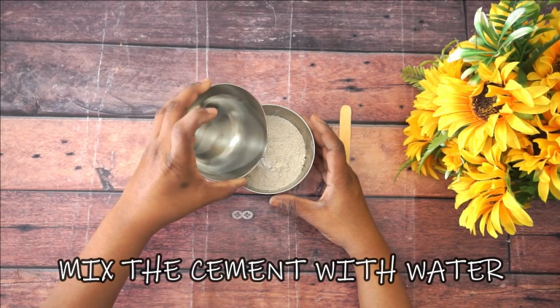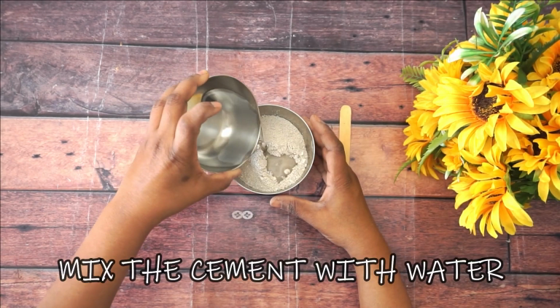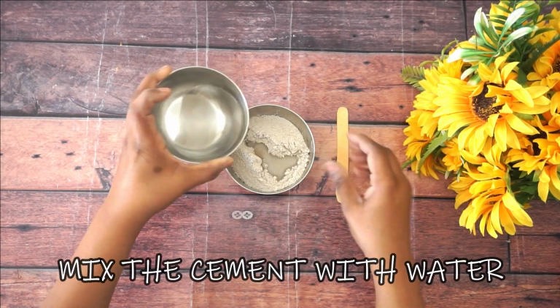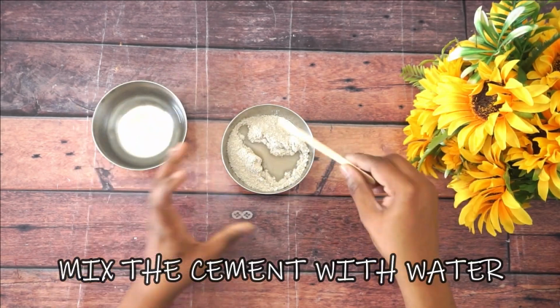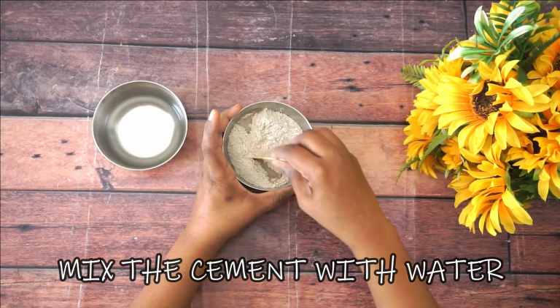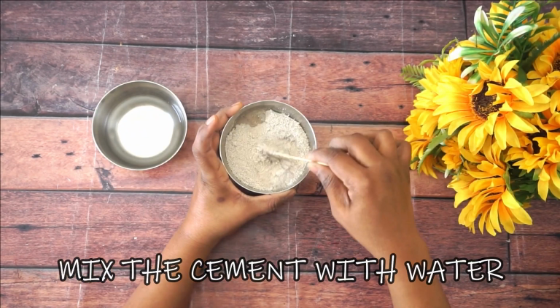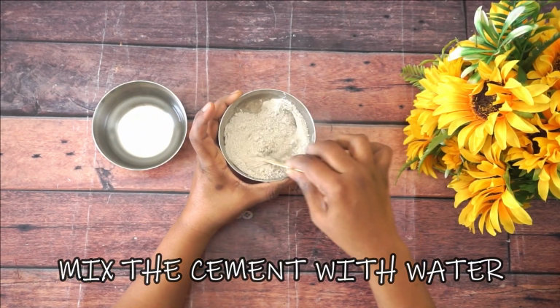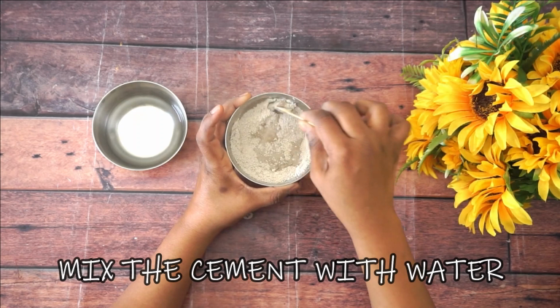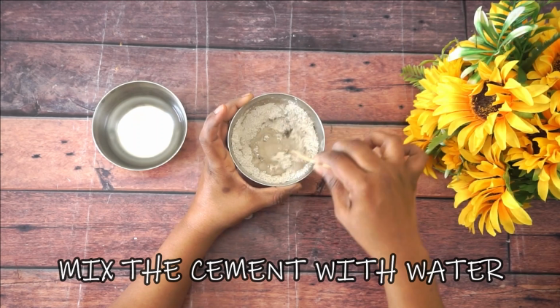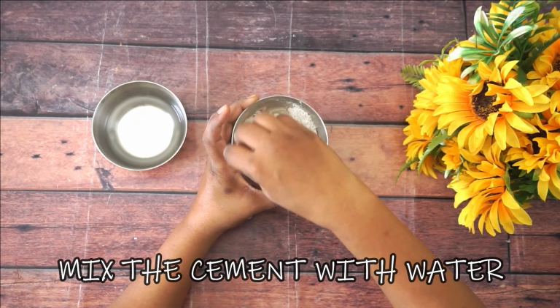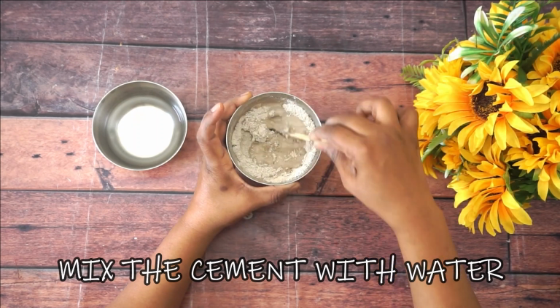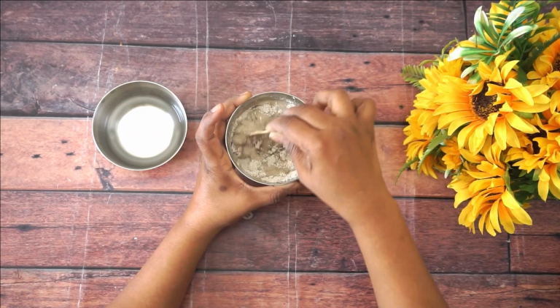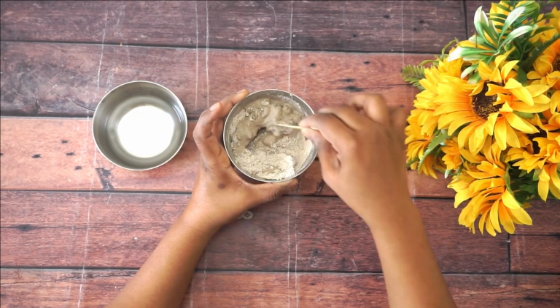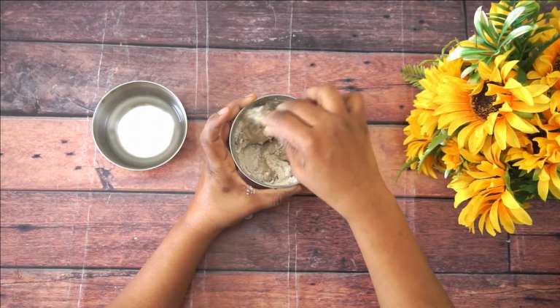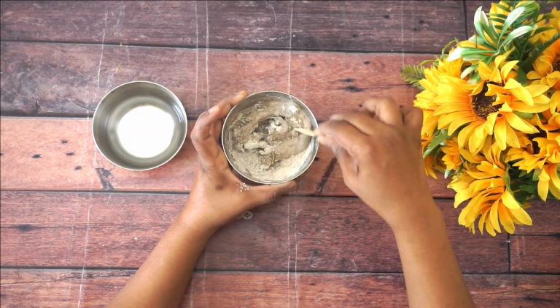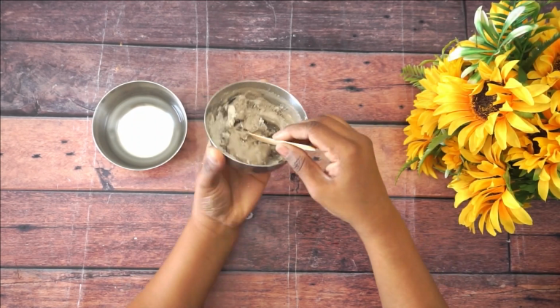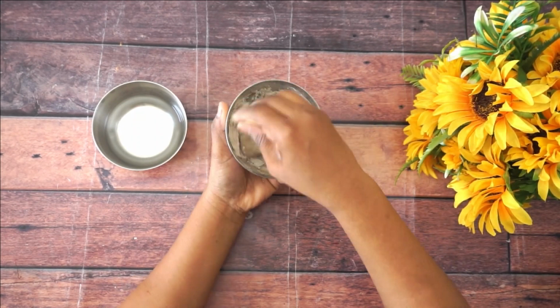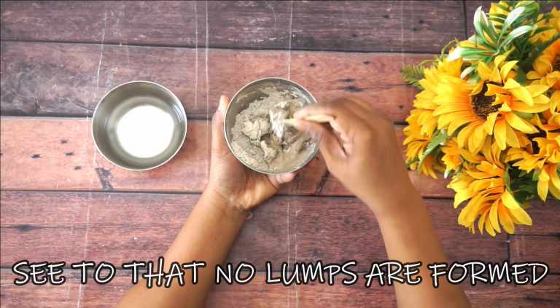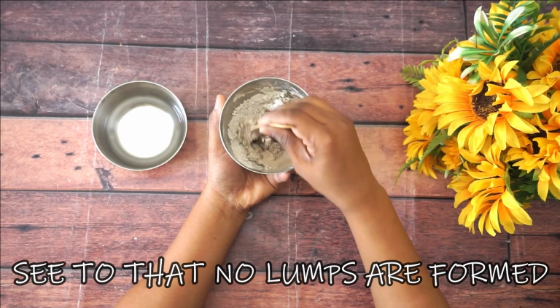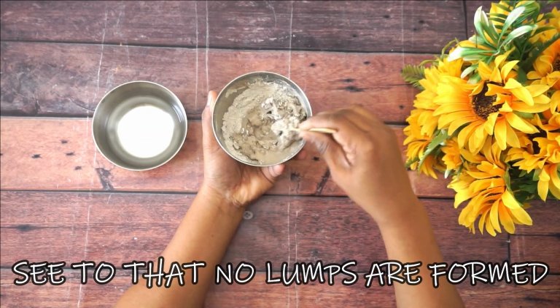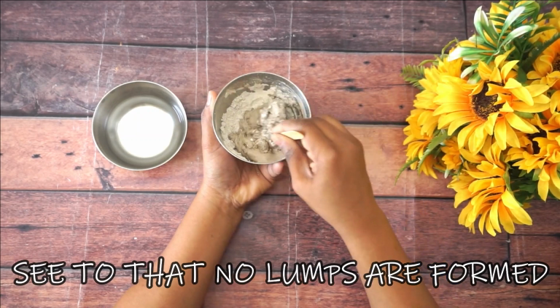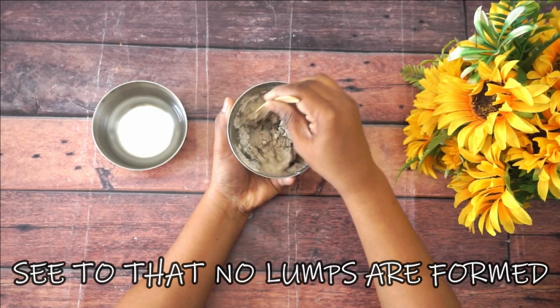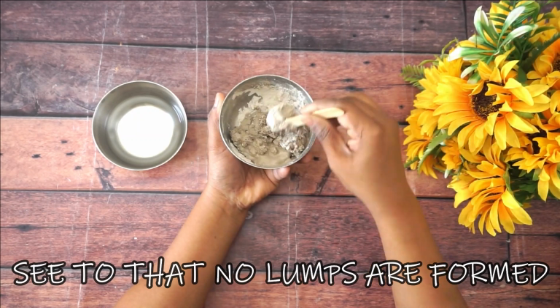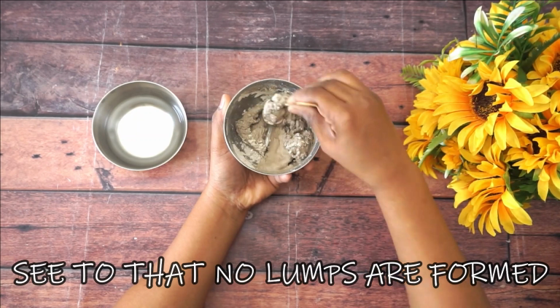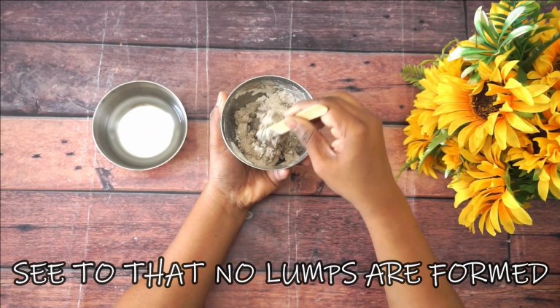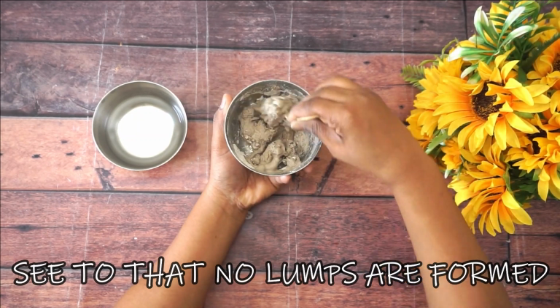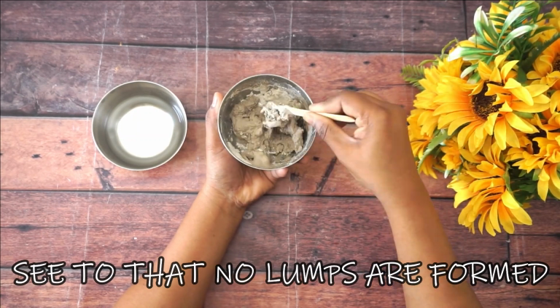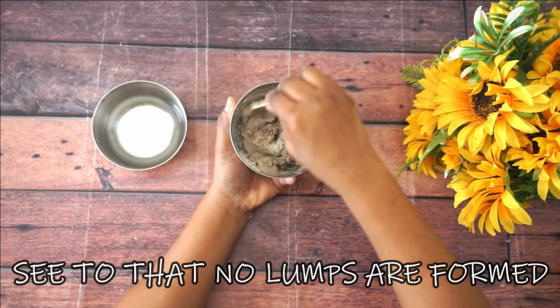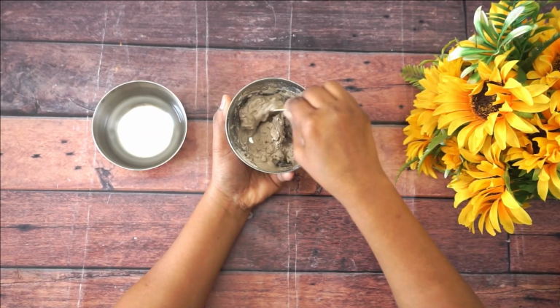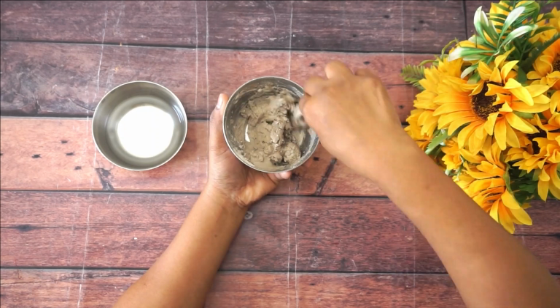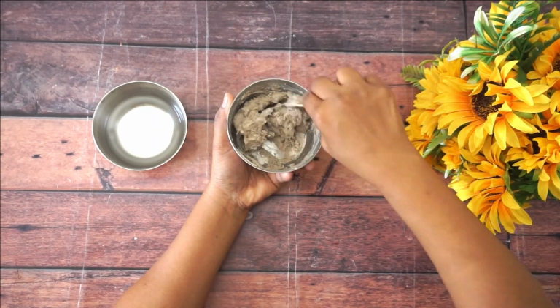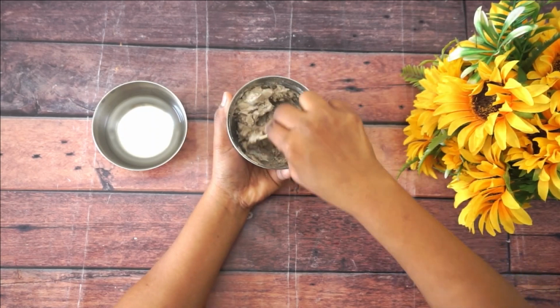Now let's start by mixing the cement and water together to form a nice smooth paste. See to it that no lumps are formed. If you want, you can add color to the paste to make it more colorful, or else make it like I have shown.